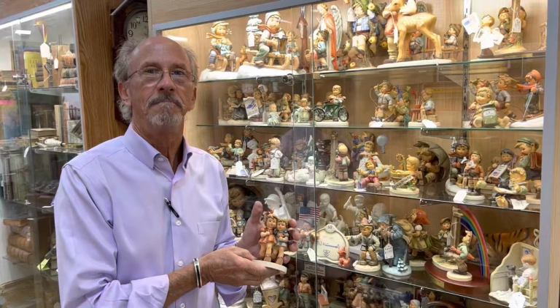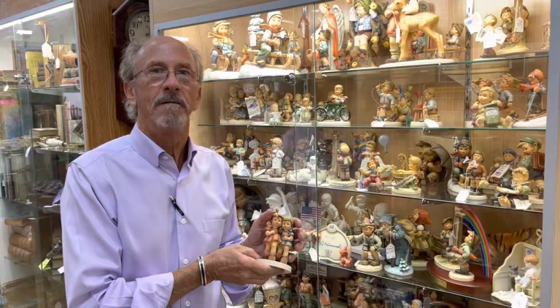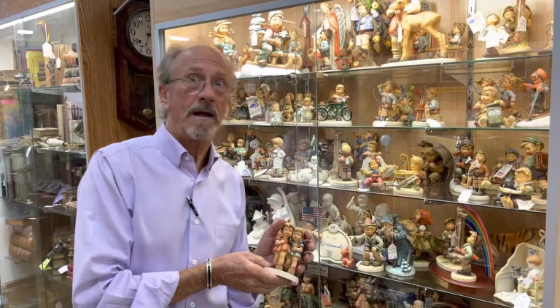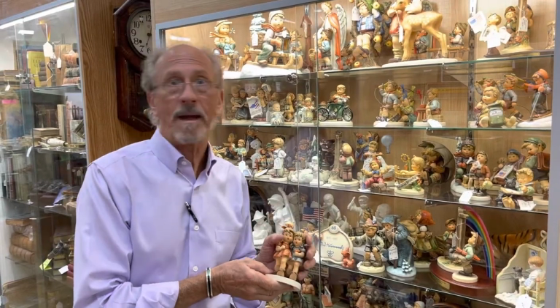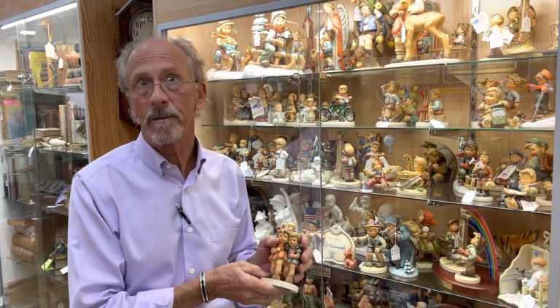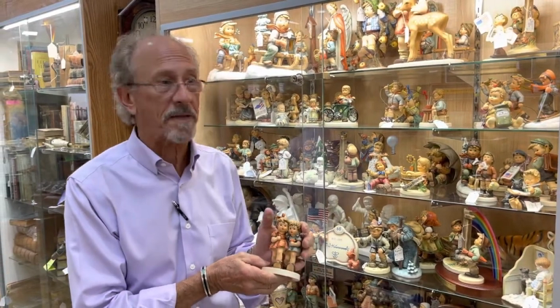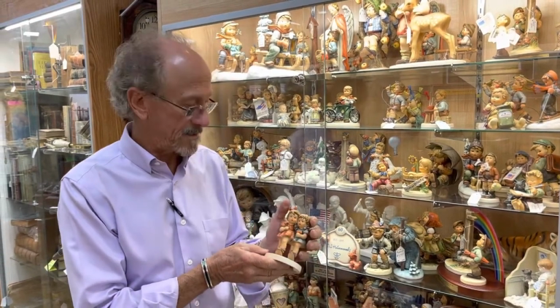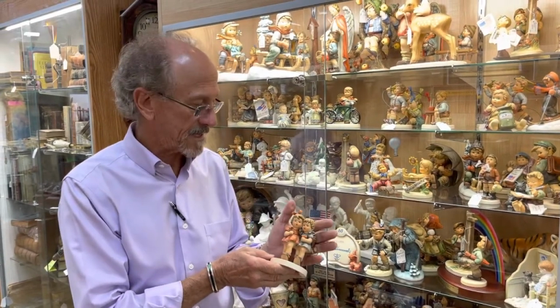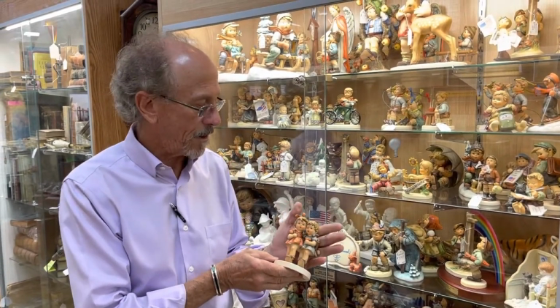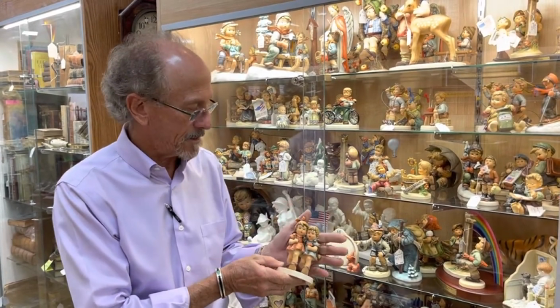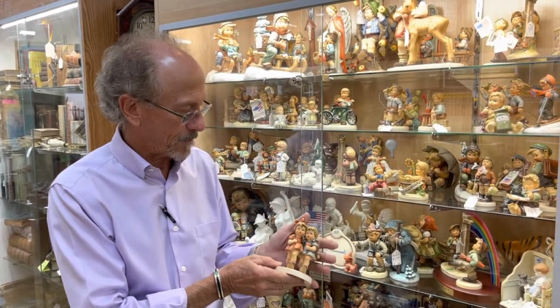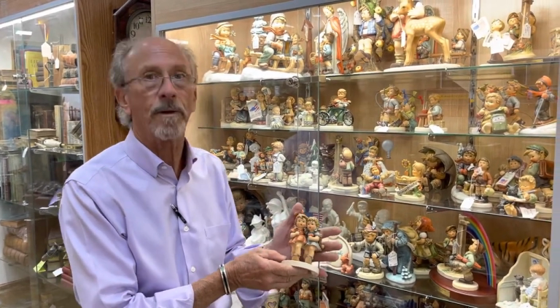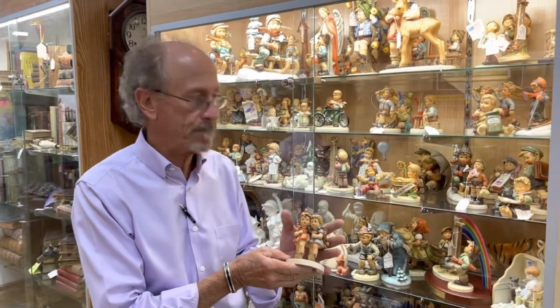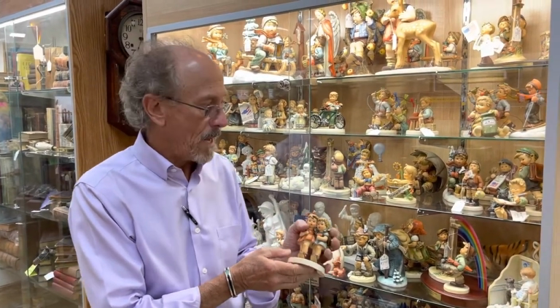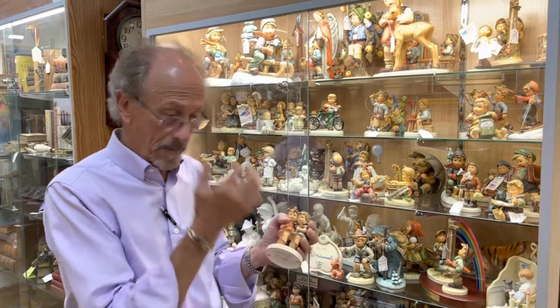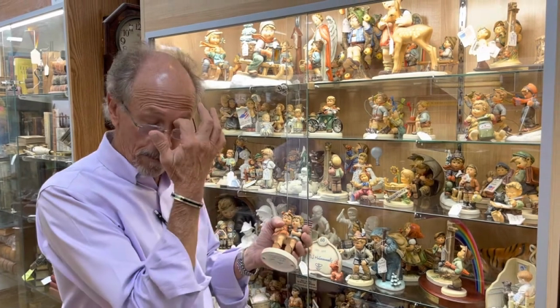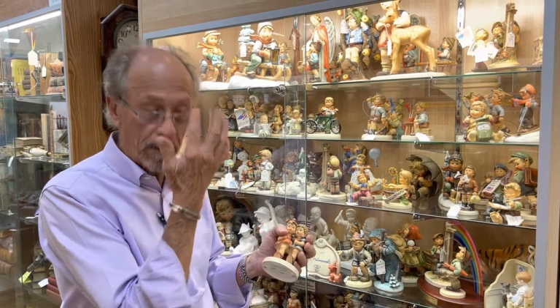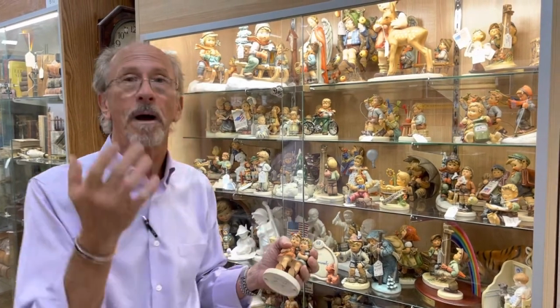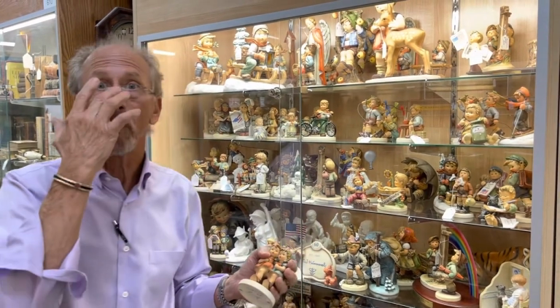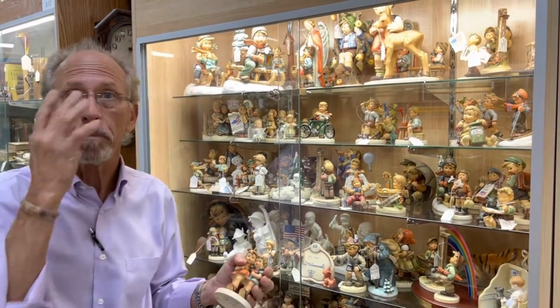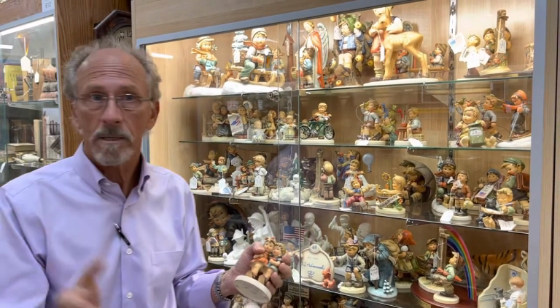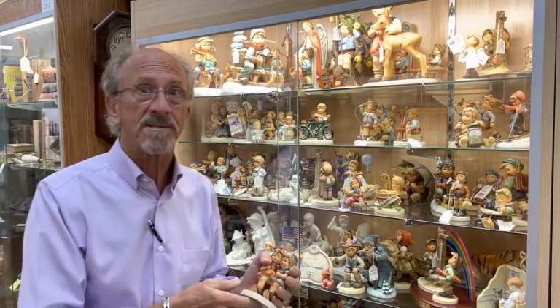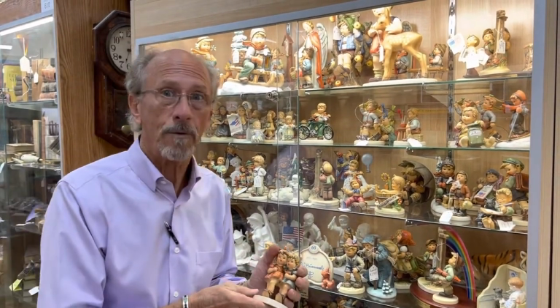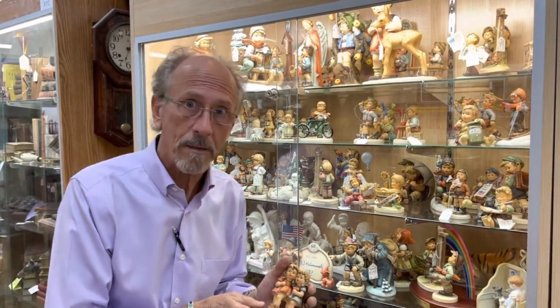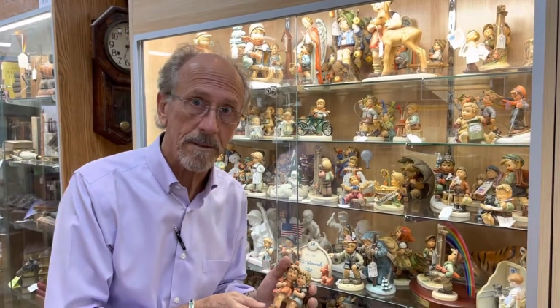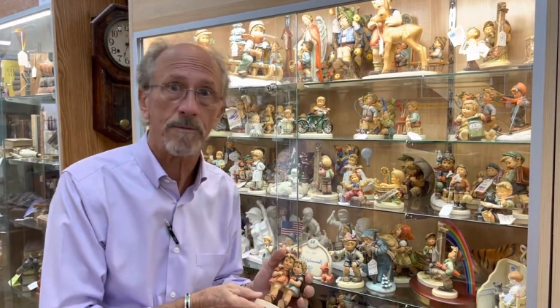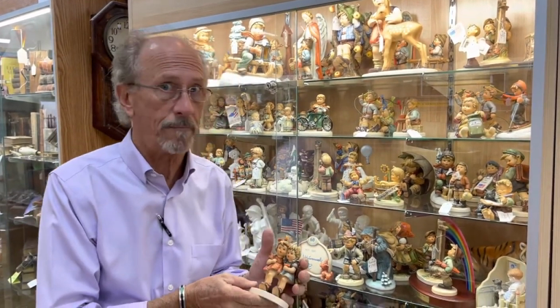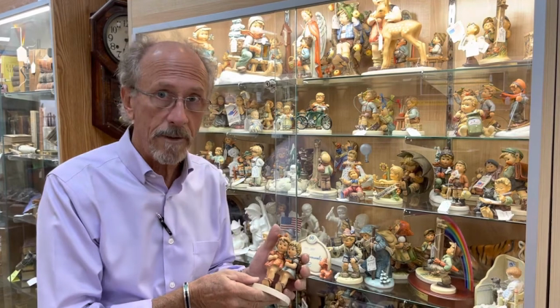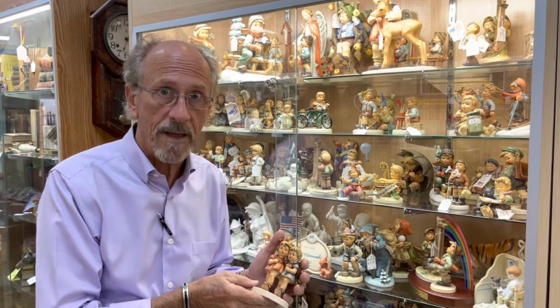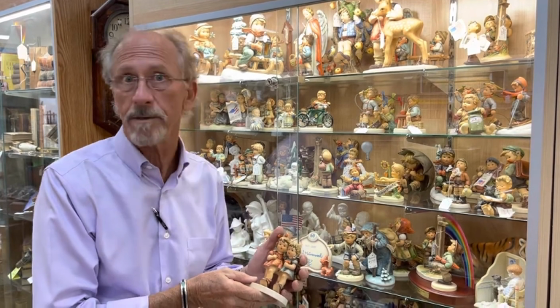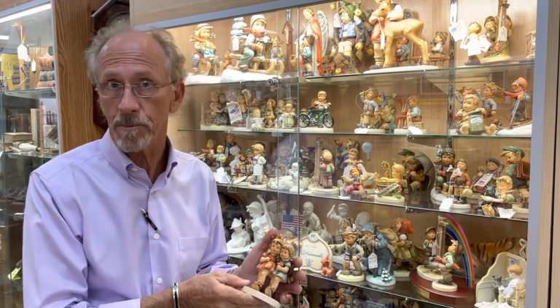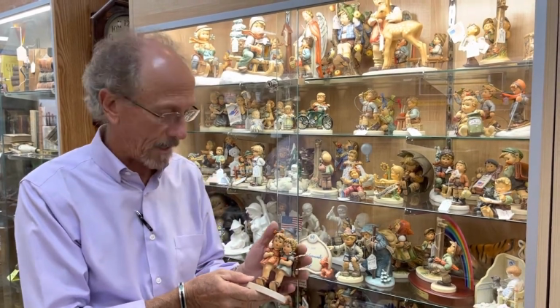Hi, you're back with Gannon's Antiques and Art in Southwest Florida again. As you probably know by now, we bought several thousand Hummels from a very advanced and knowledgeable collector.